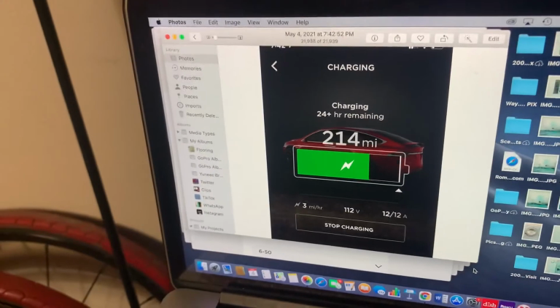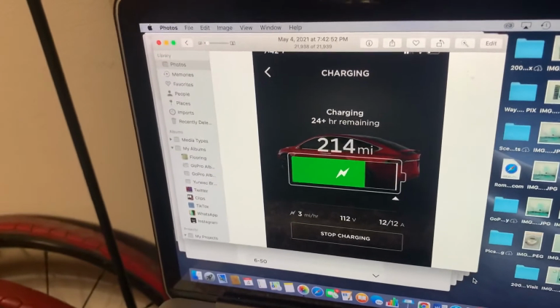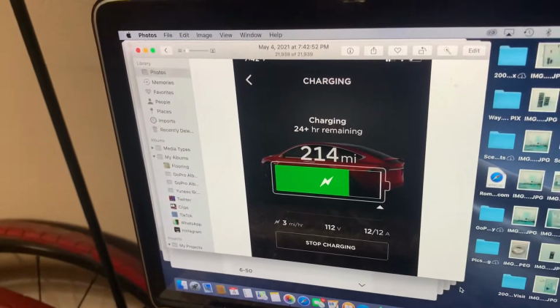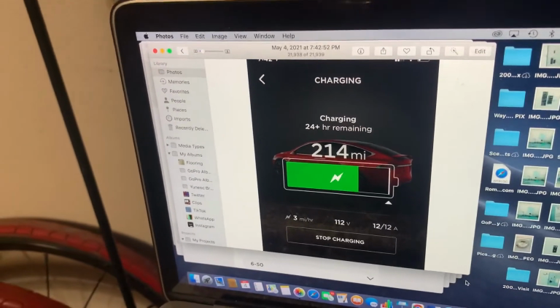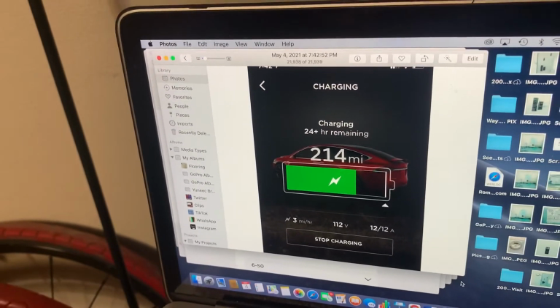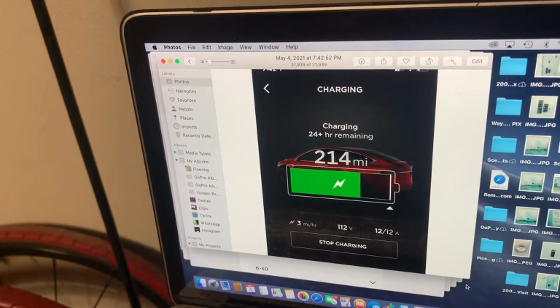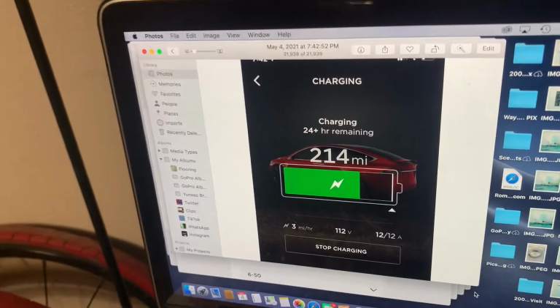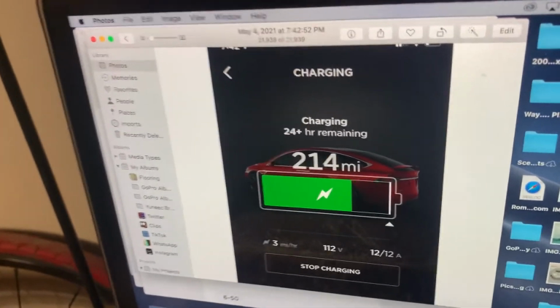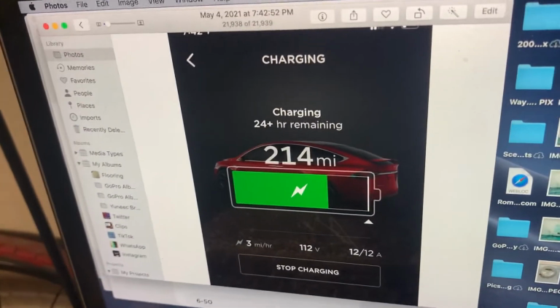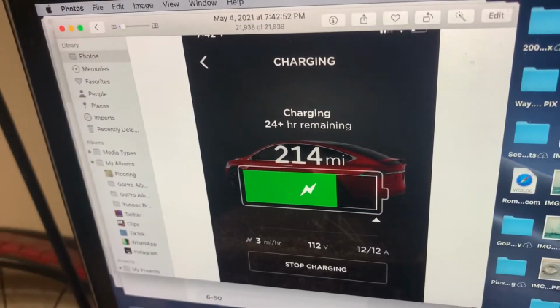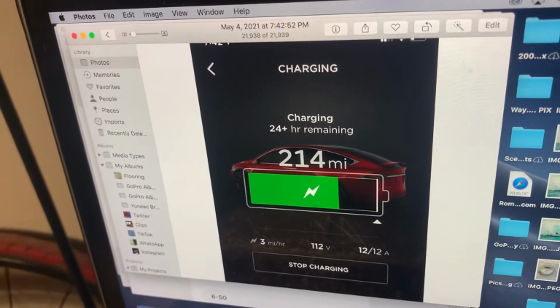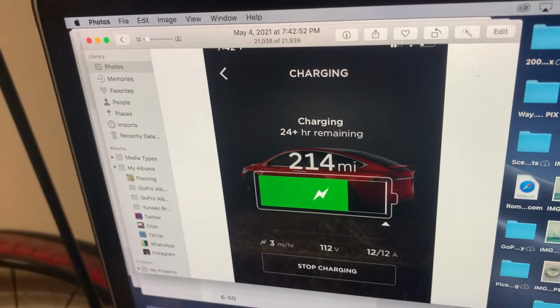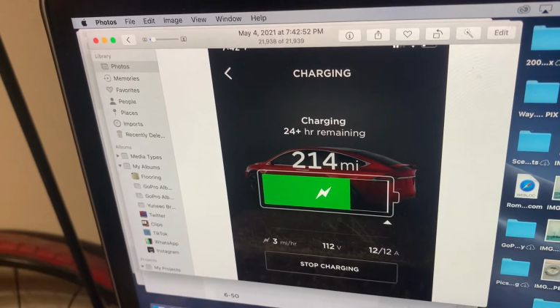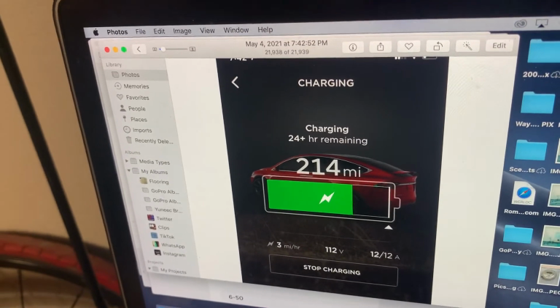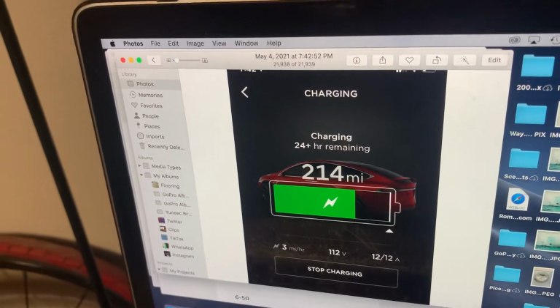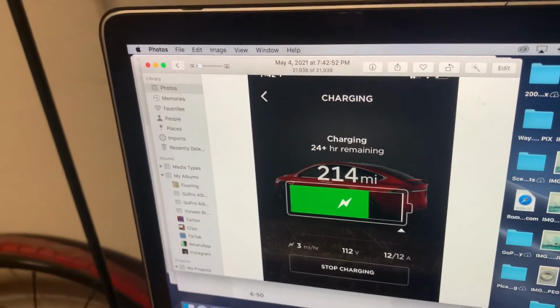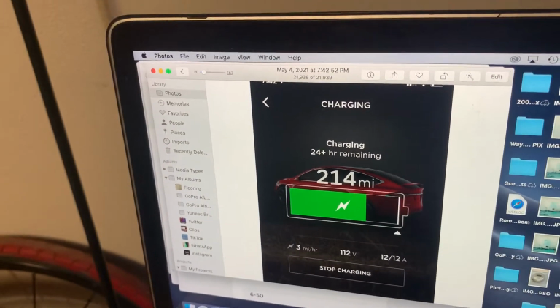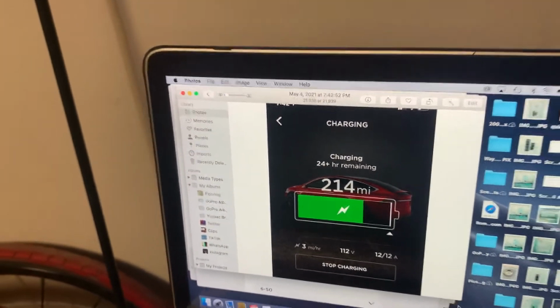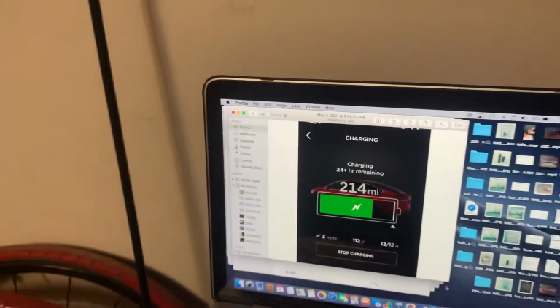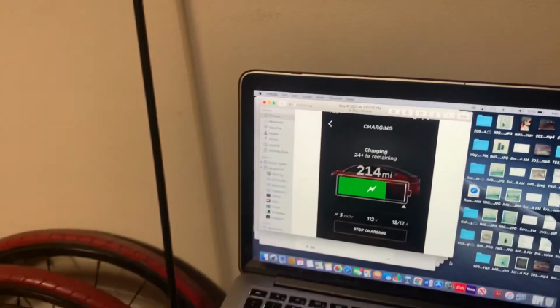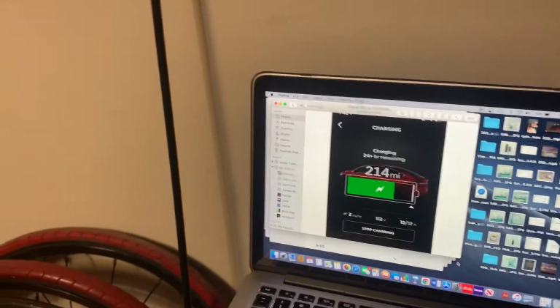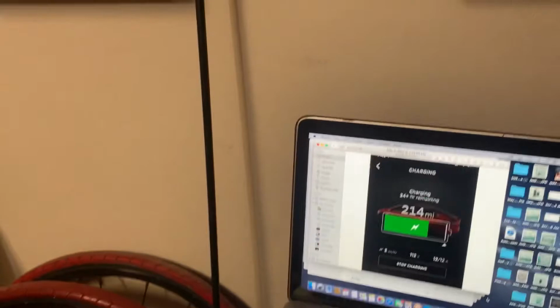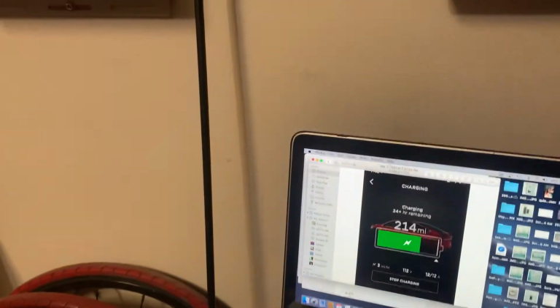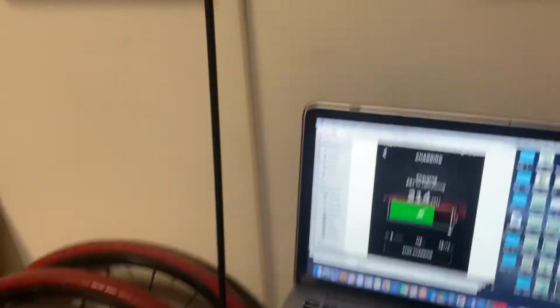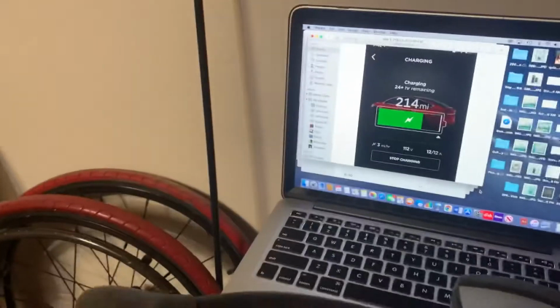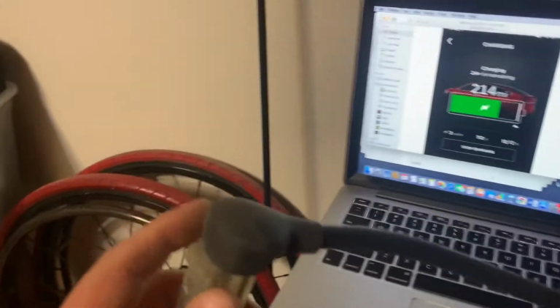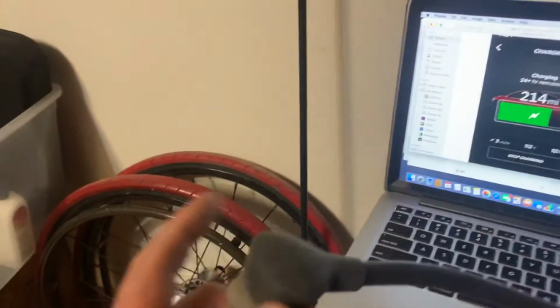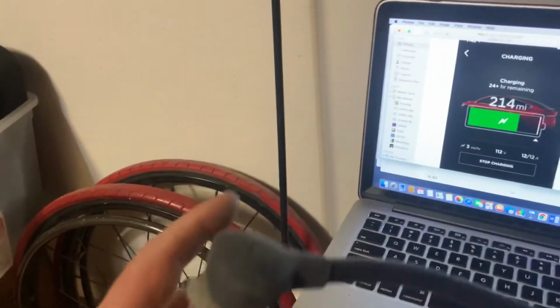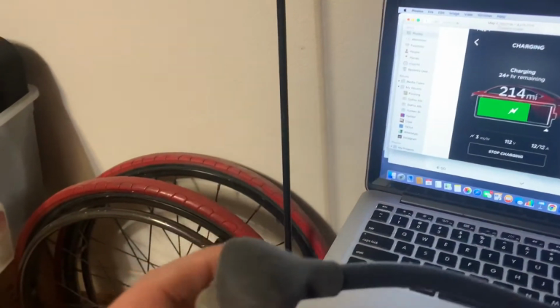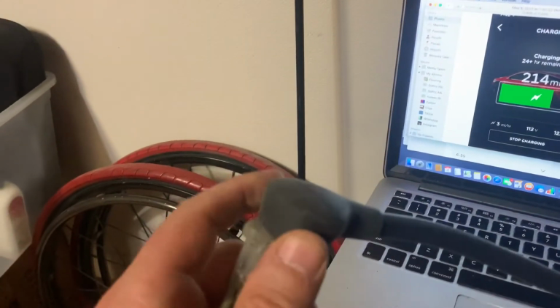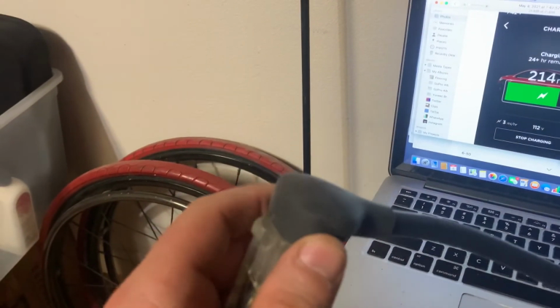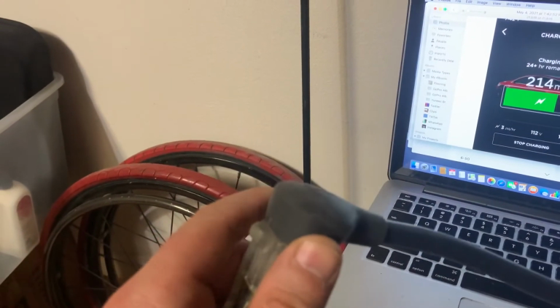That's plugged into 110V, and as you can see it's going to take 24 hours to fully charge. That's a bummer if you want to get it done the night before a road trip. Anyway, that's a picture from the phone.